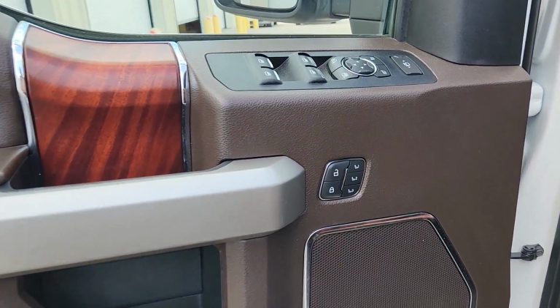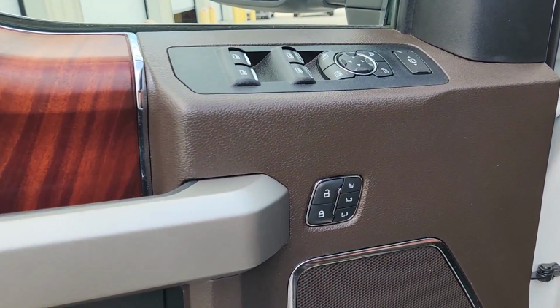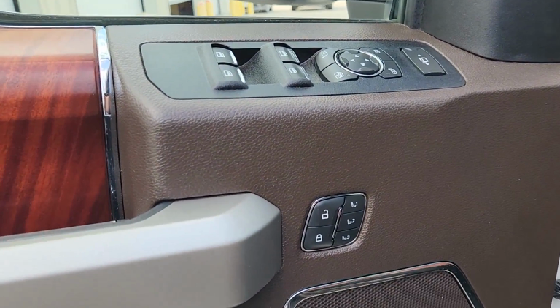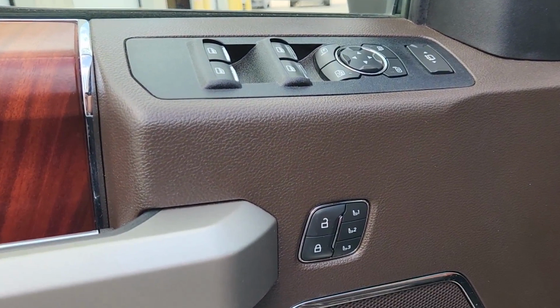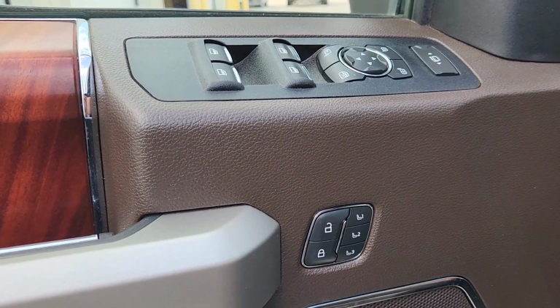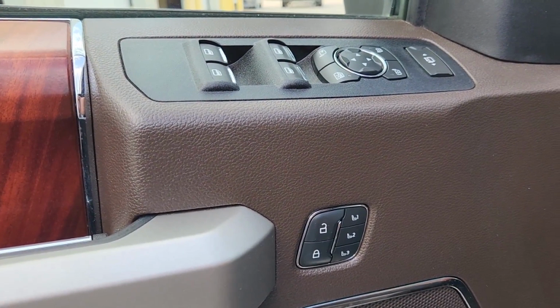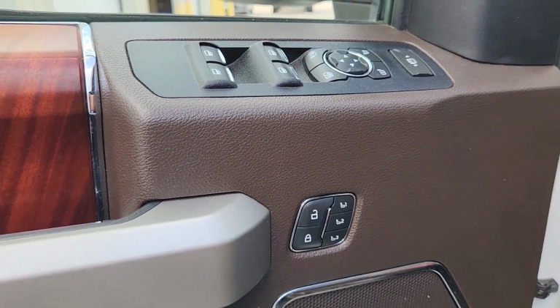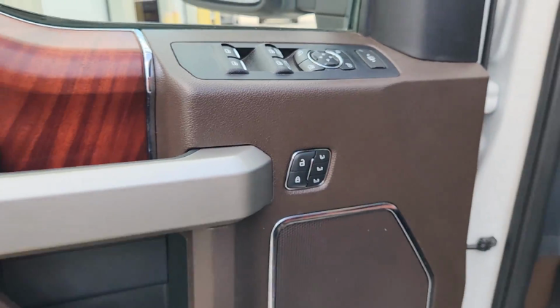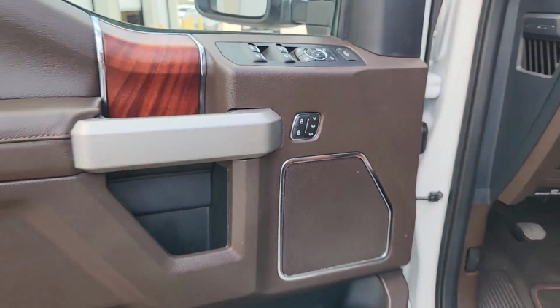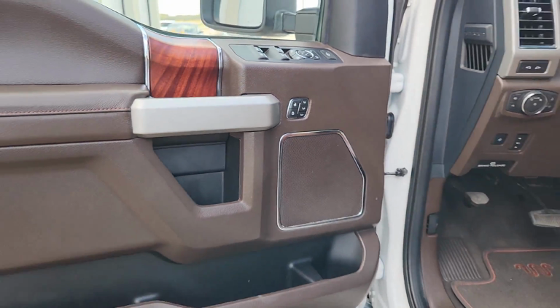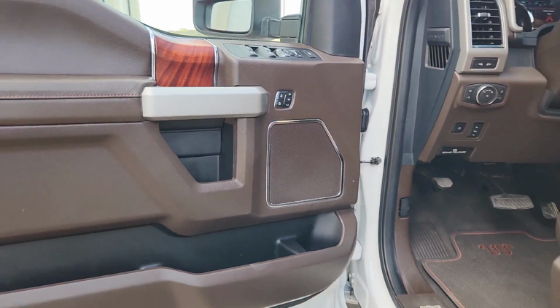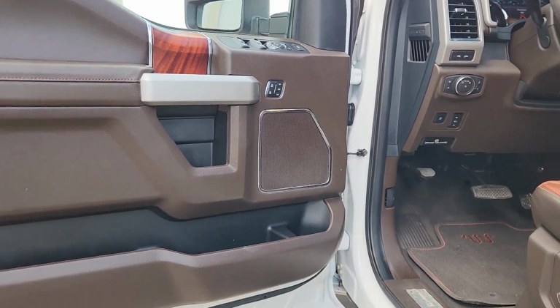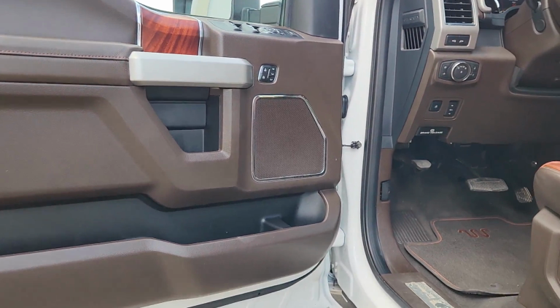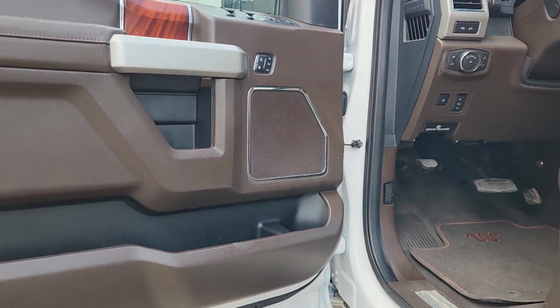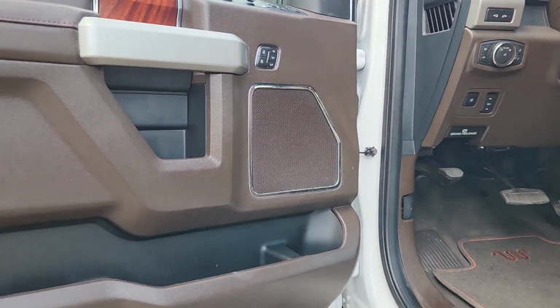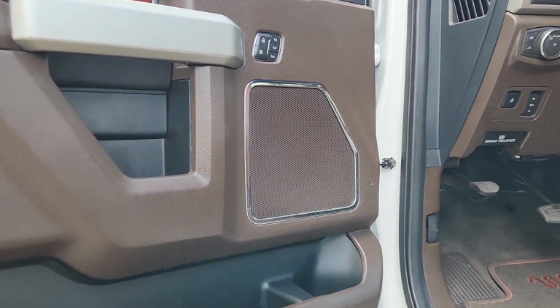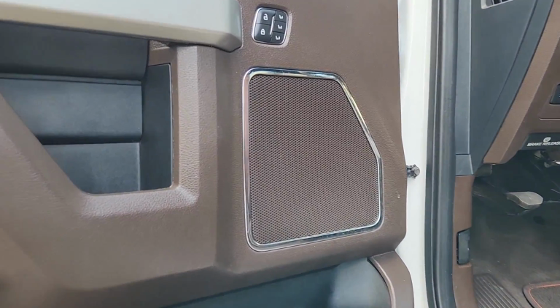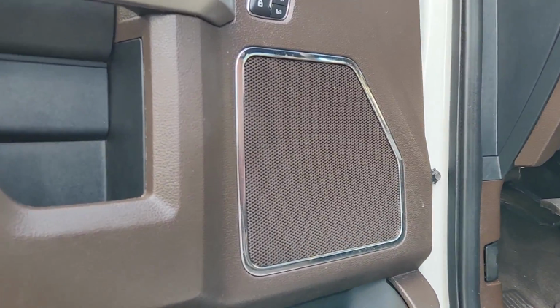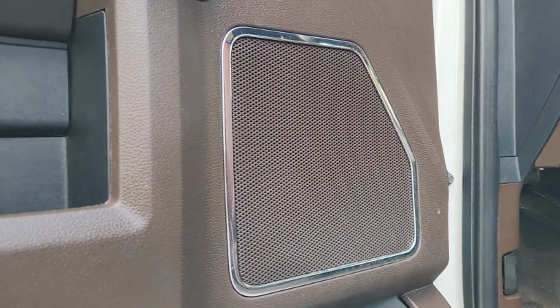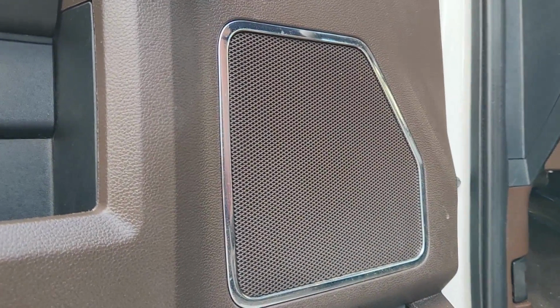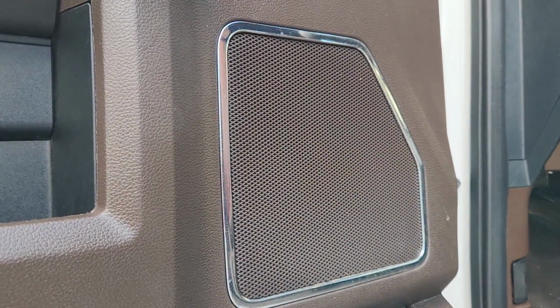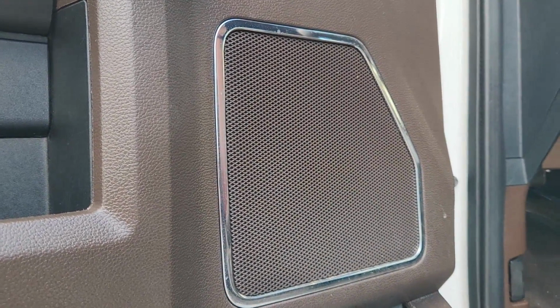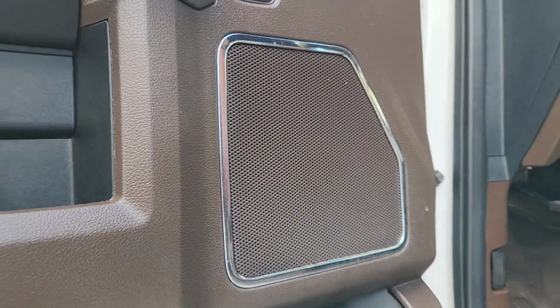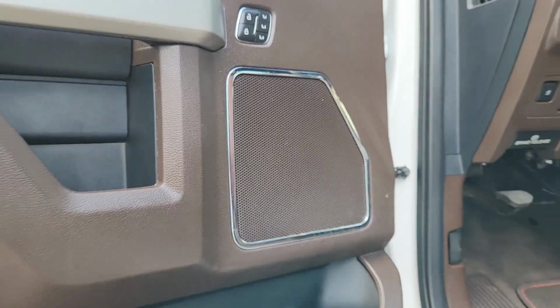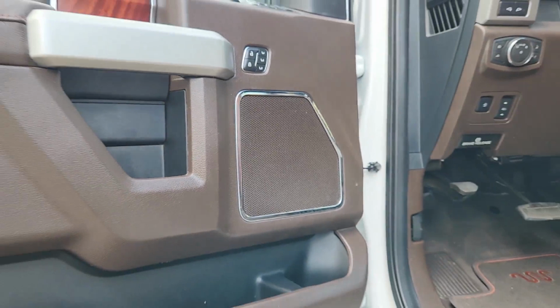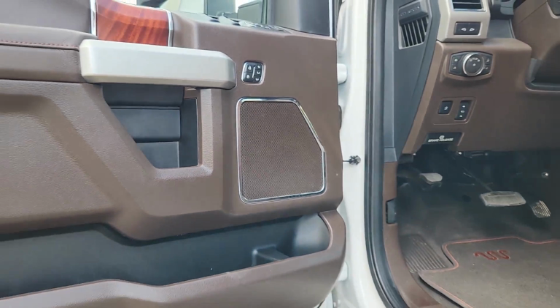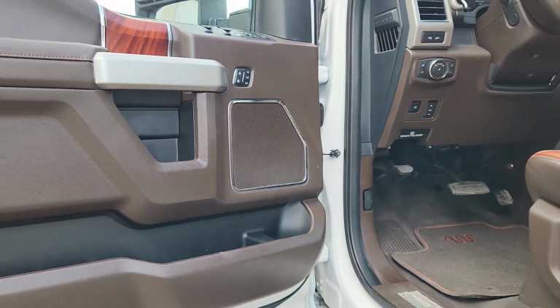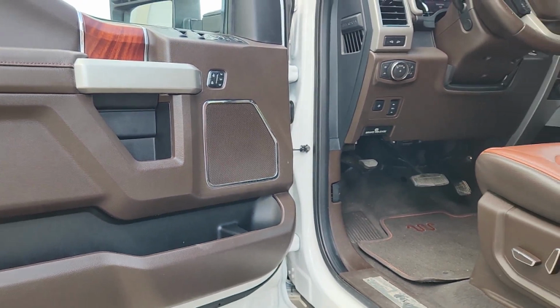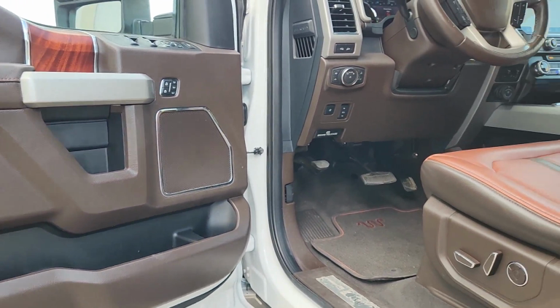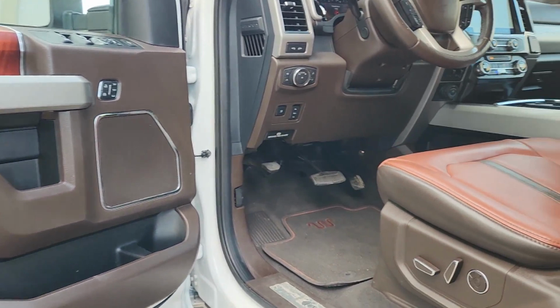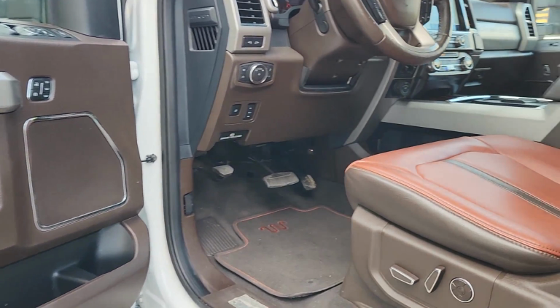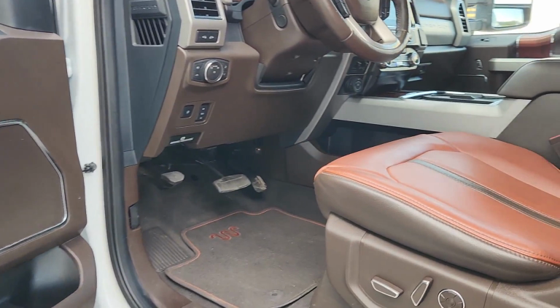Don't be caught underpowered. Get into this super potent F450 and get the job done right. Our team will give you an outstanding test drive experience. Stop in today.